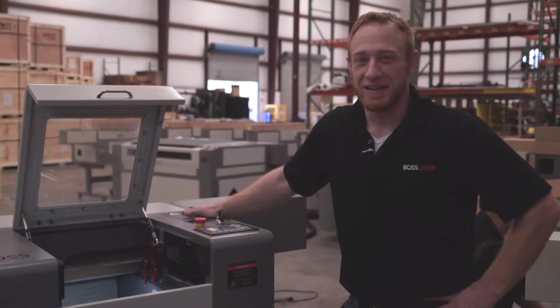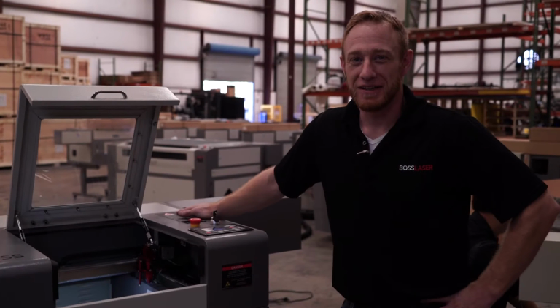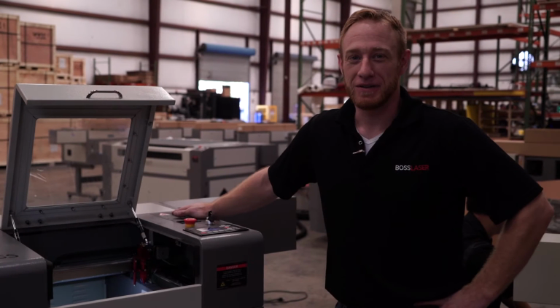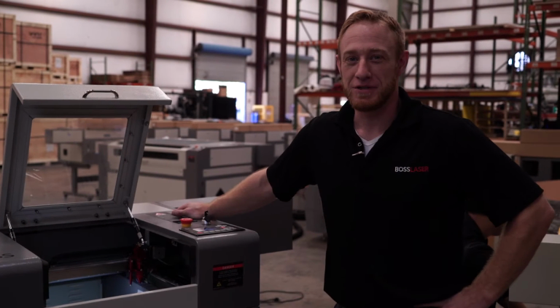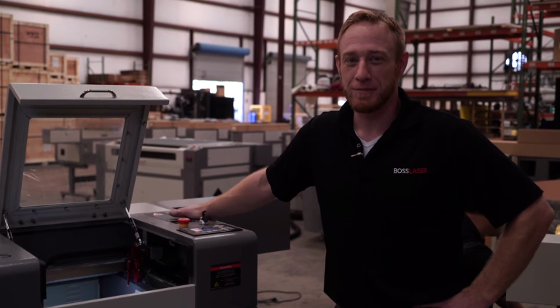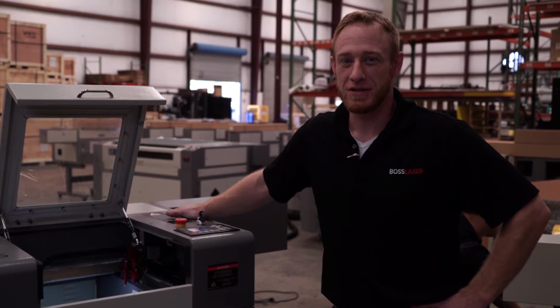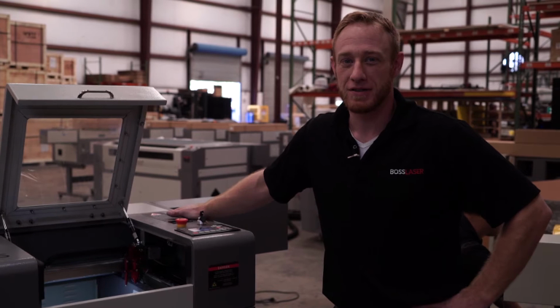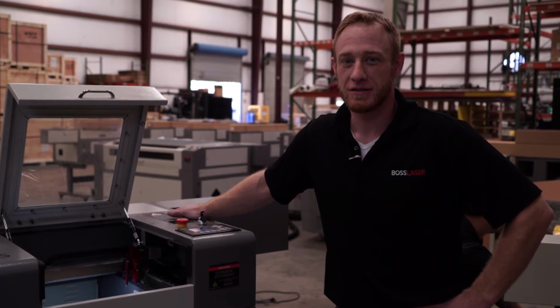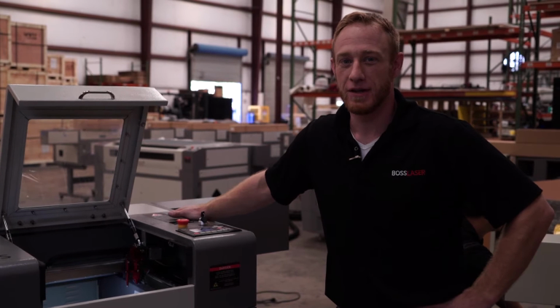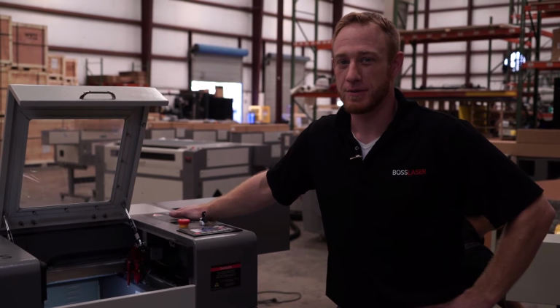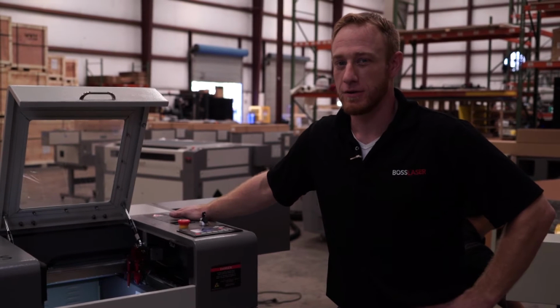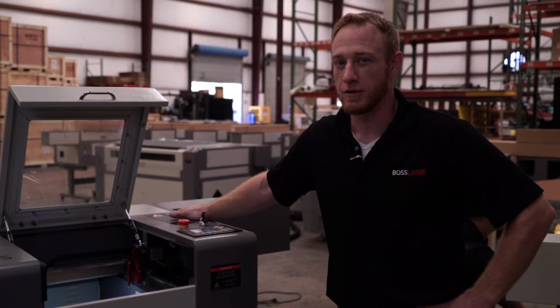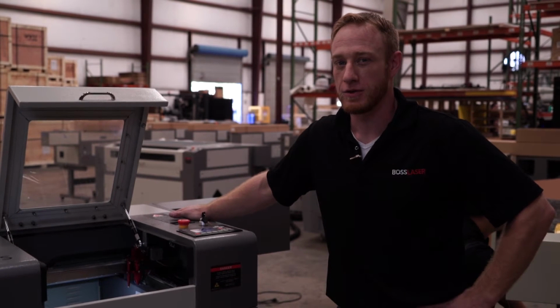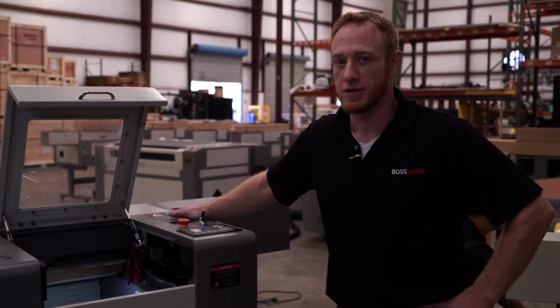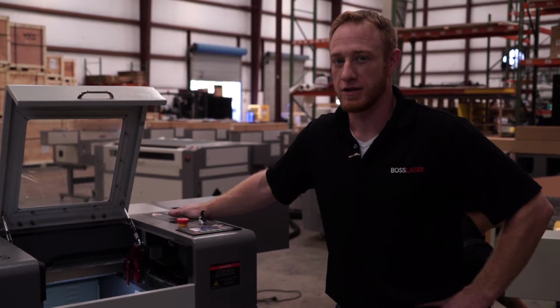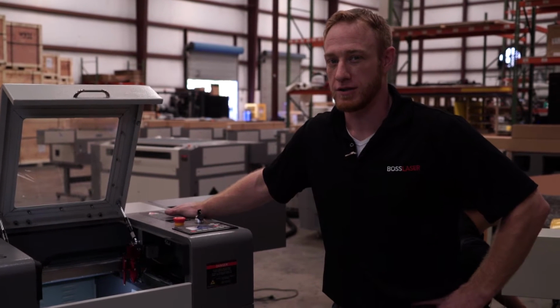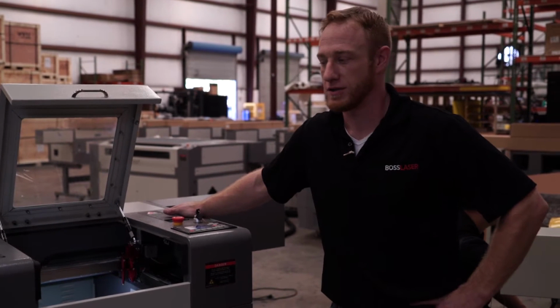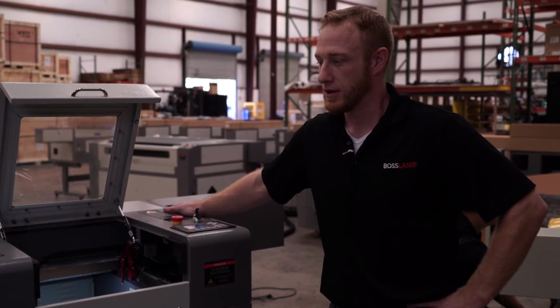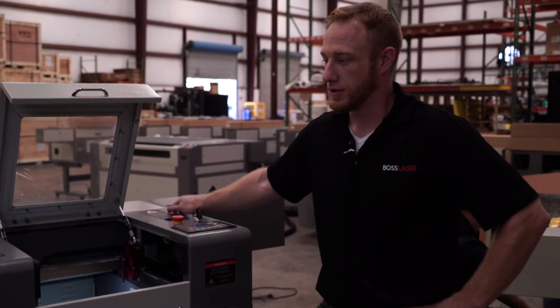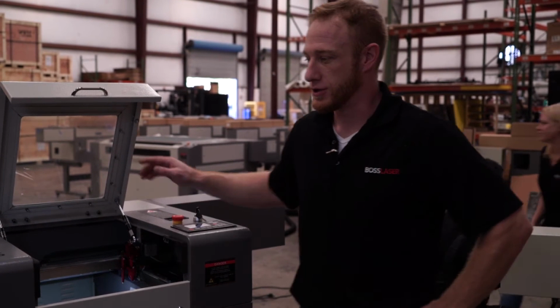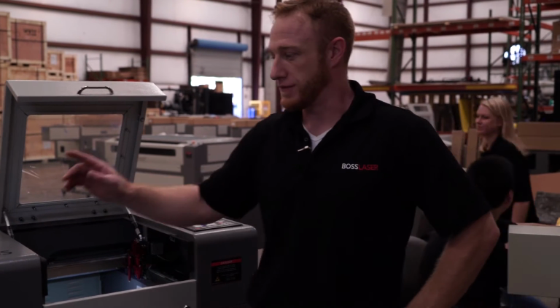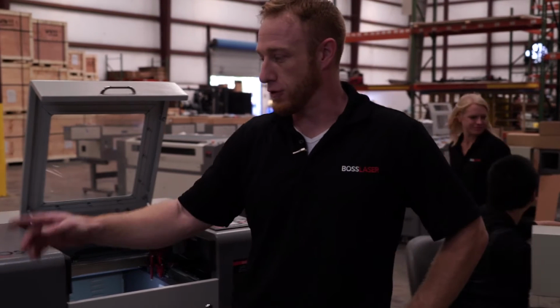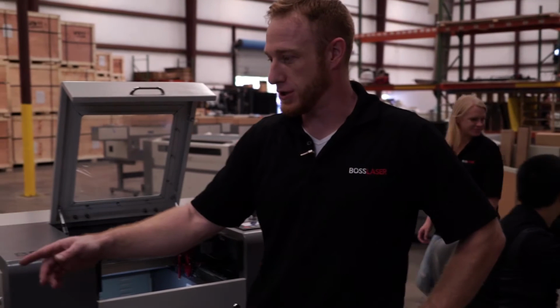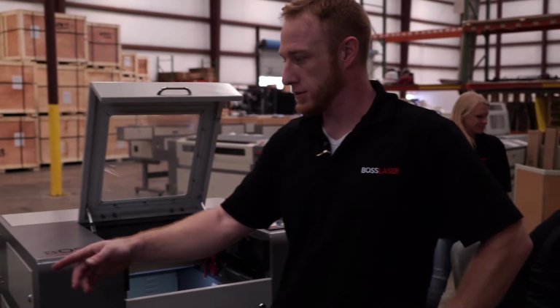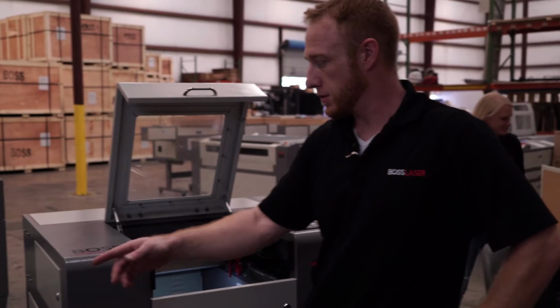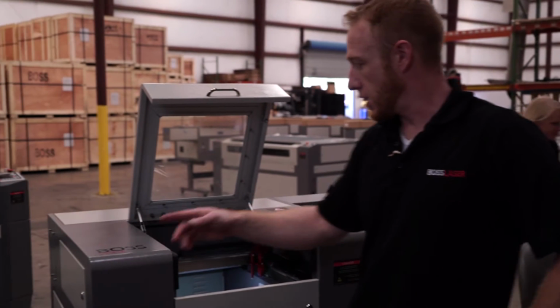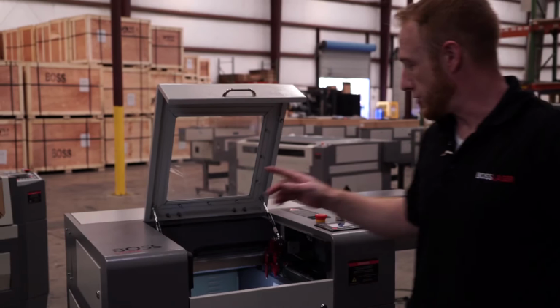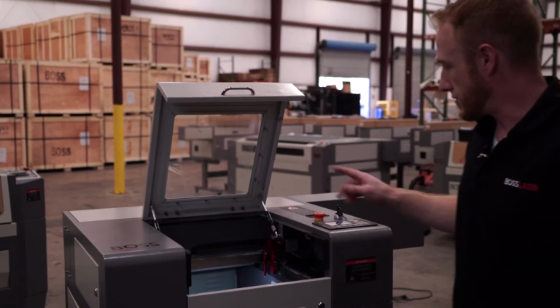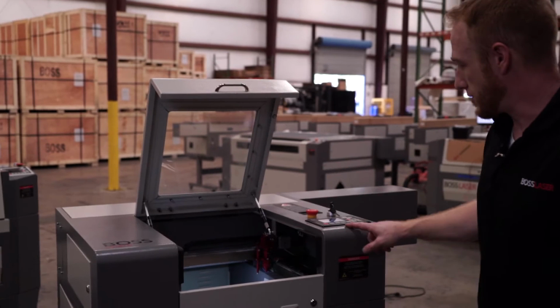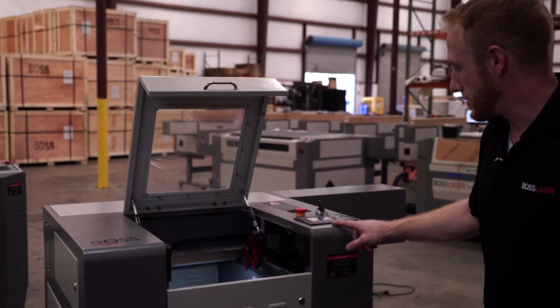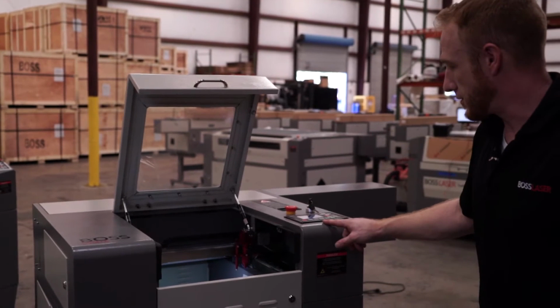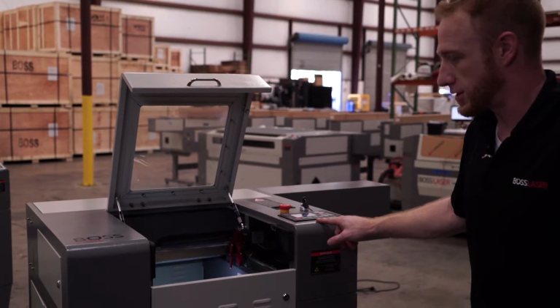Hello, I'm Jay with Boss Laser. Today we're going to be going over your limit switch diagnostics on your generation 4 machine and your generation 3 machine.